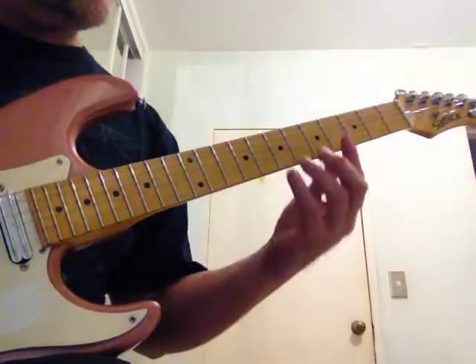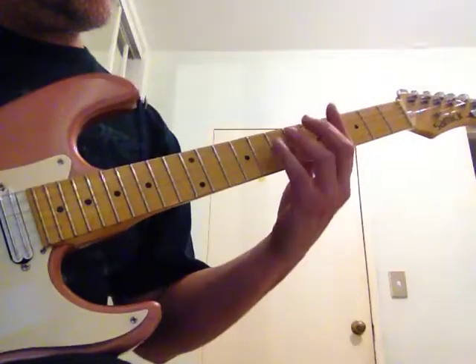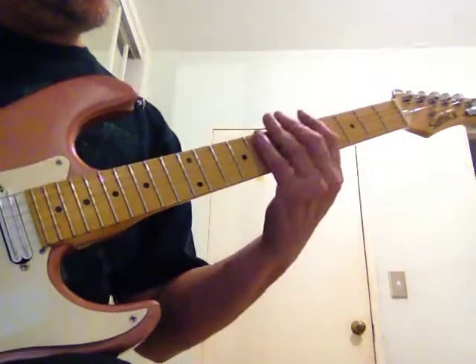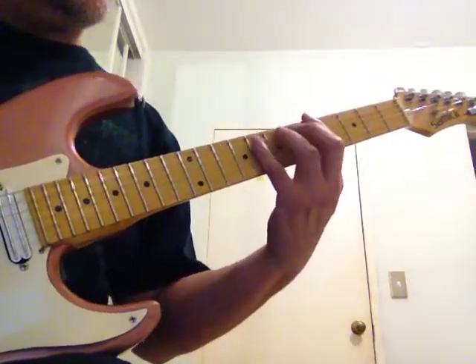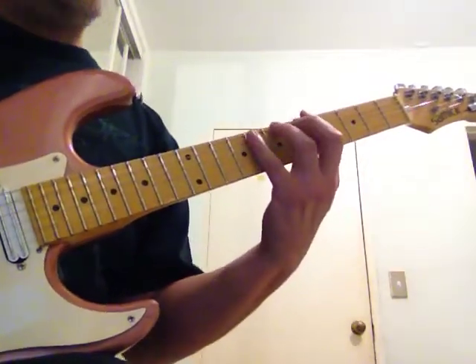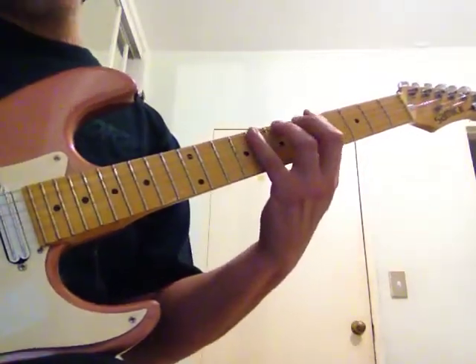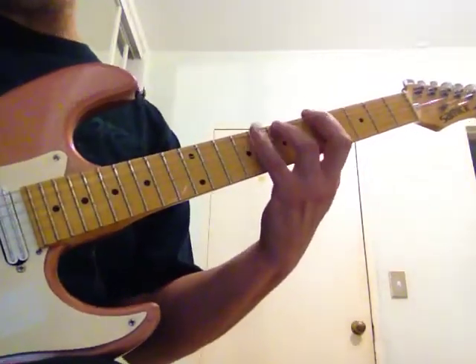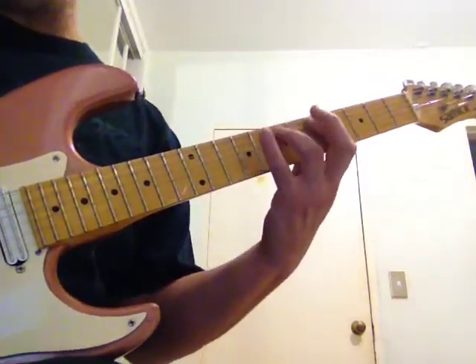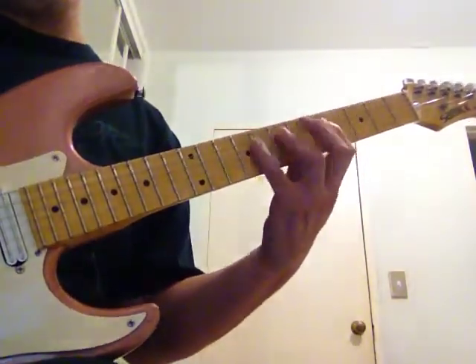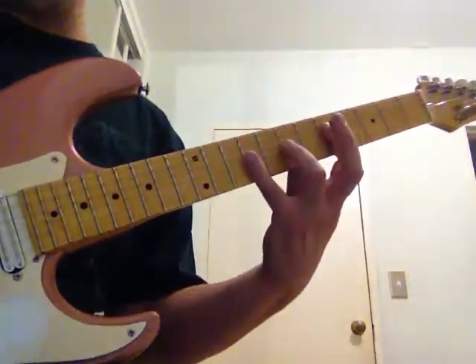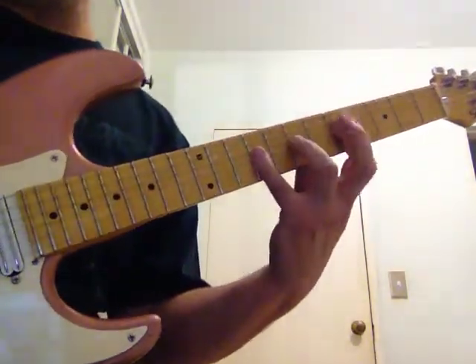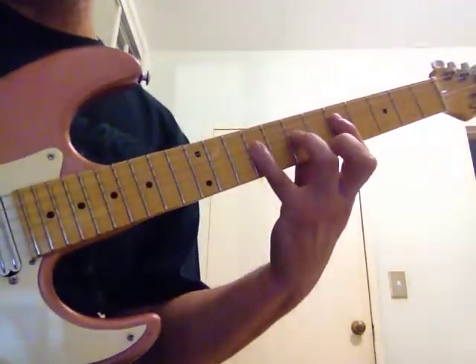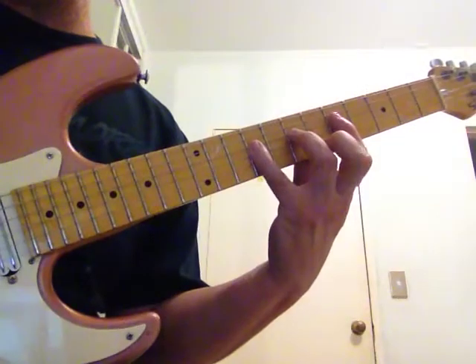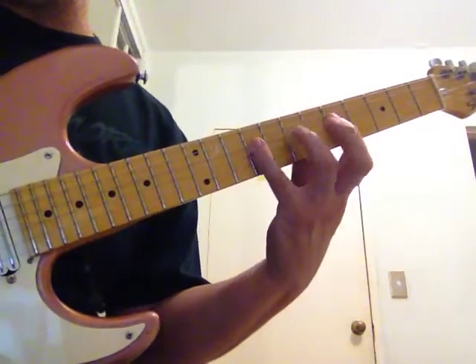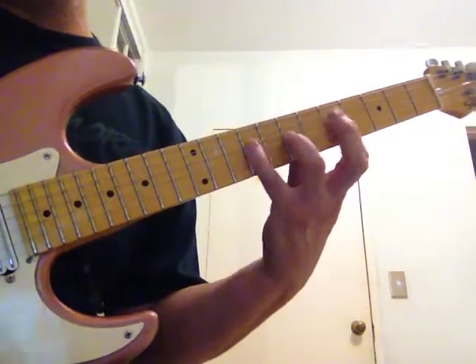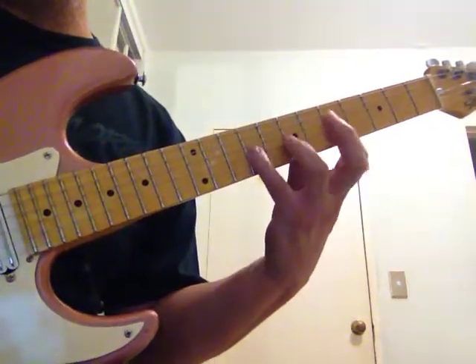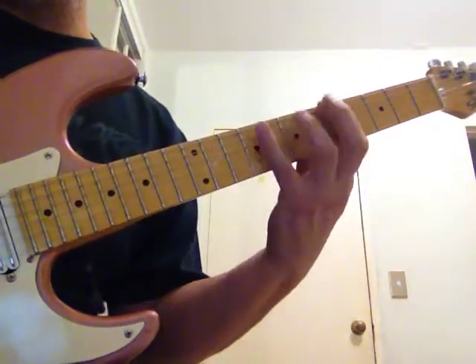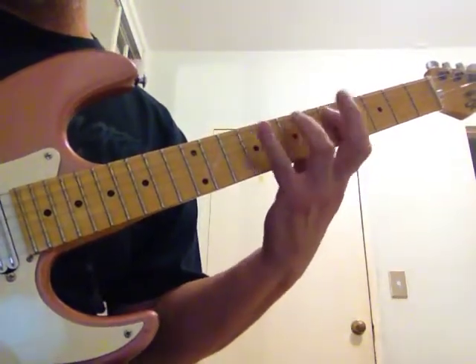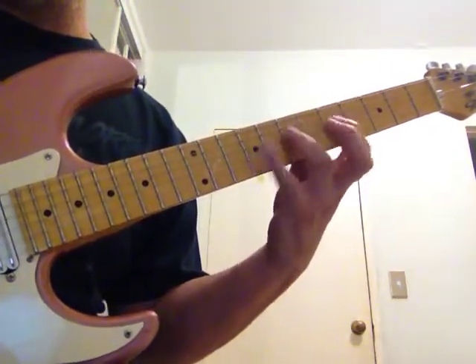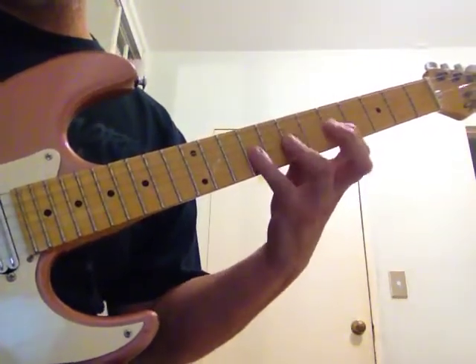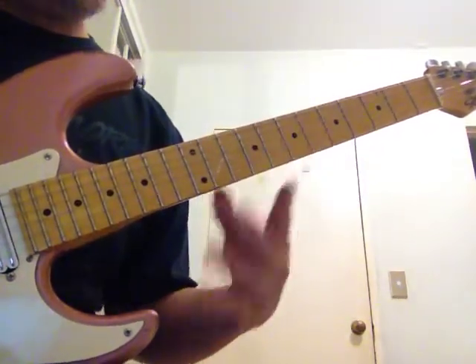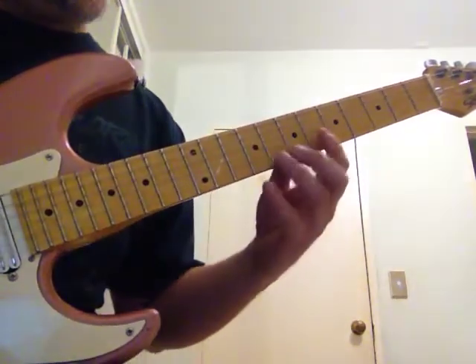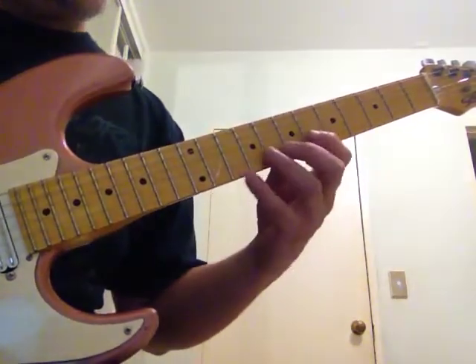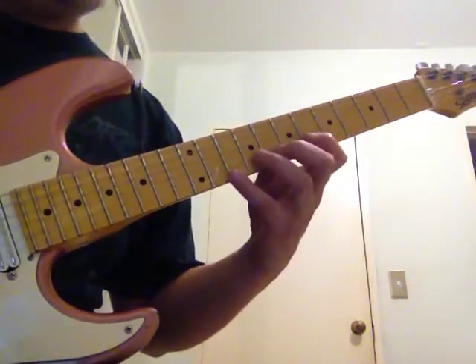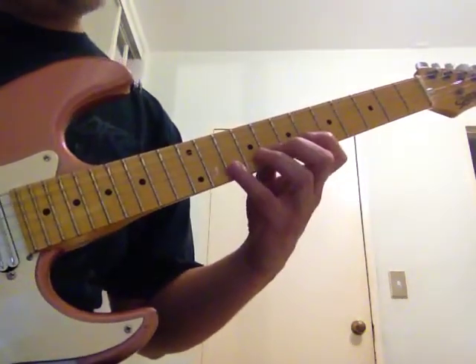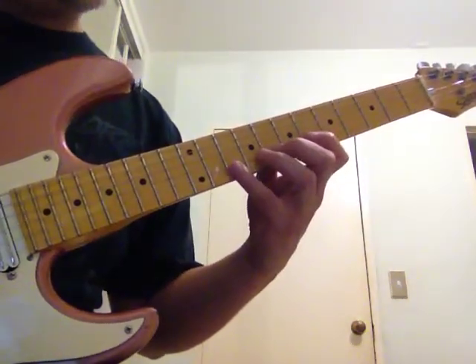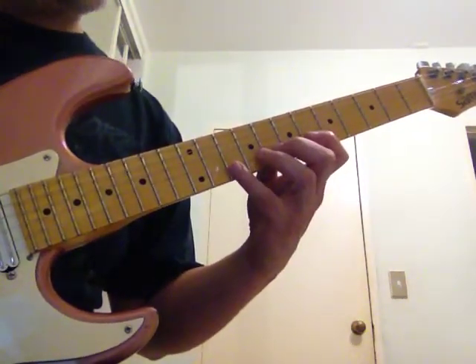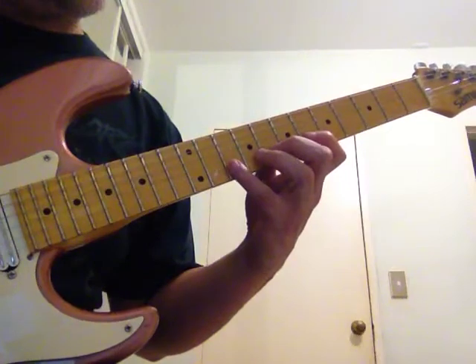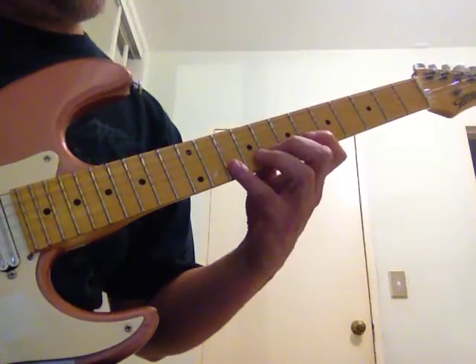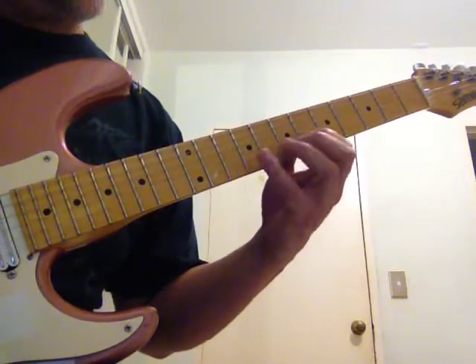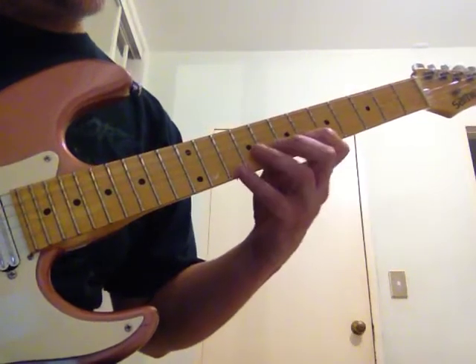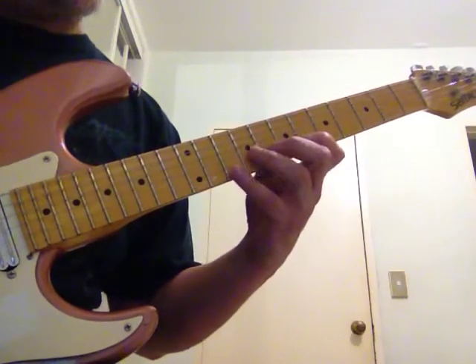are going to be 5, 7, 8. Next two strings: 5, 7, 9. The next B string is — I'm sorry — 6, 8, 10.